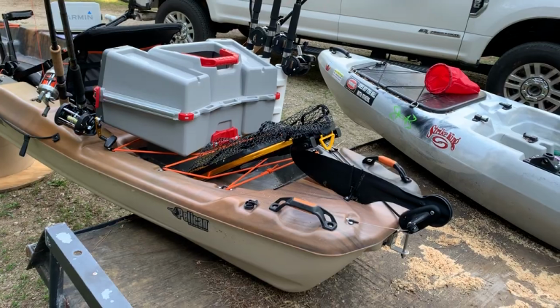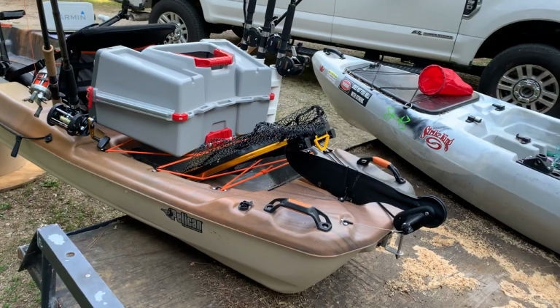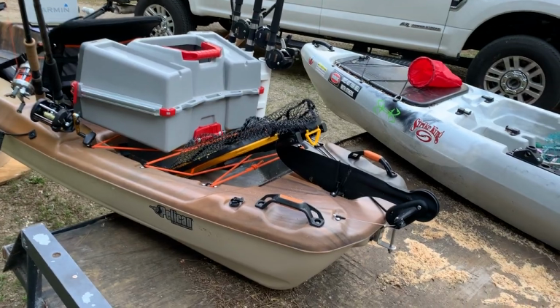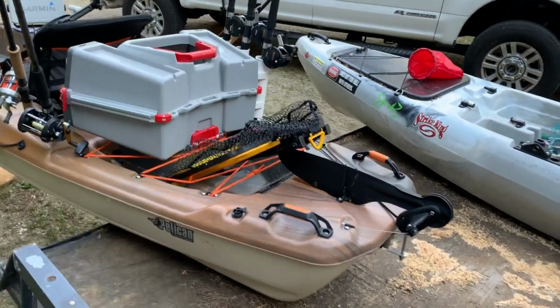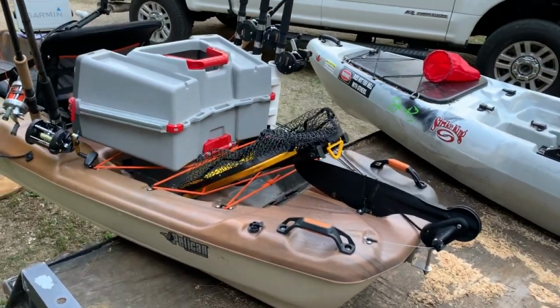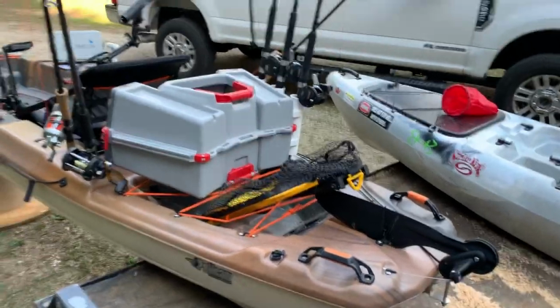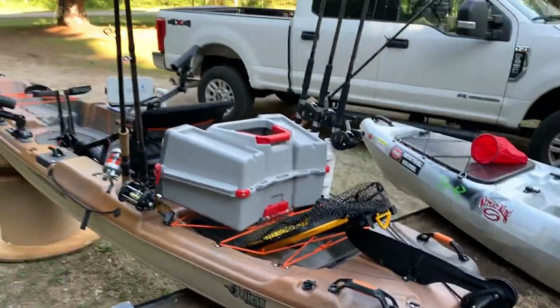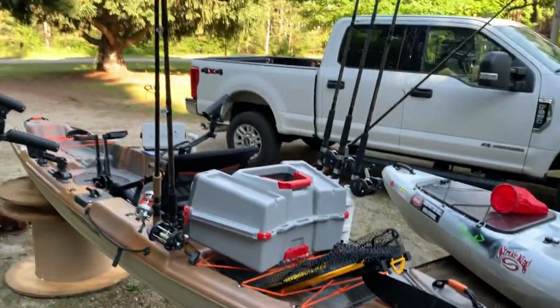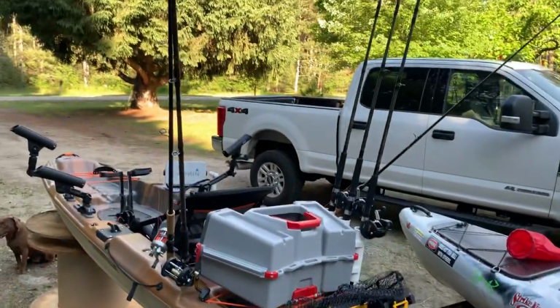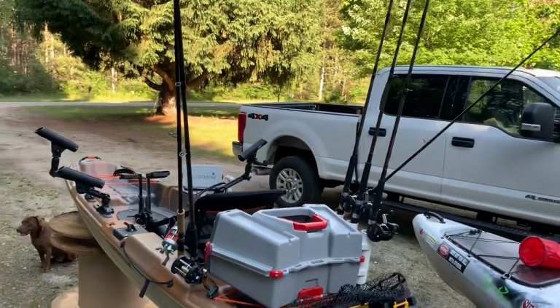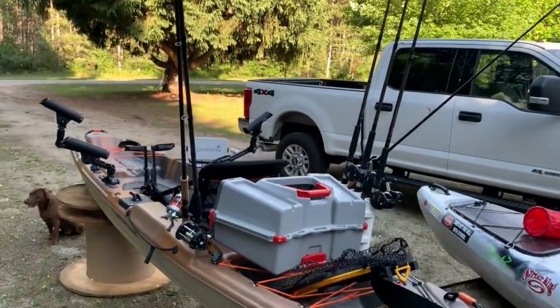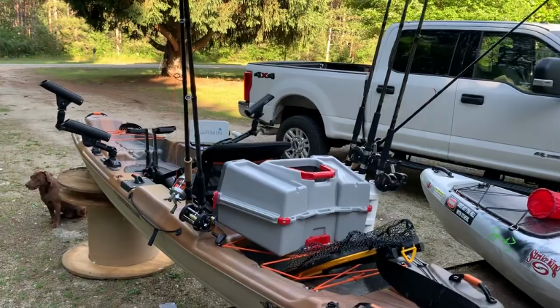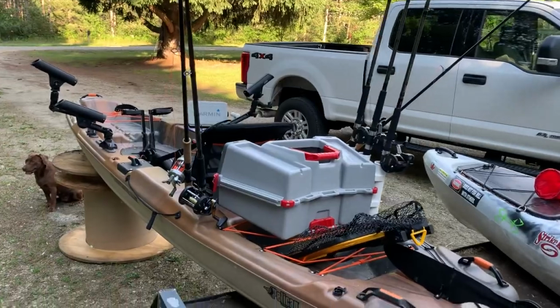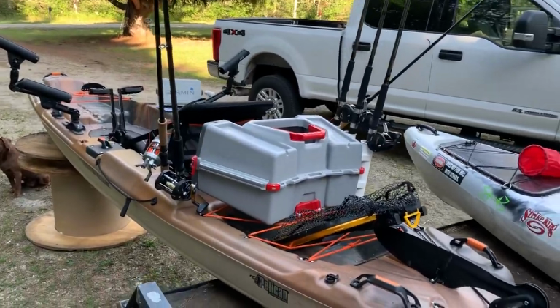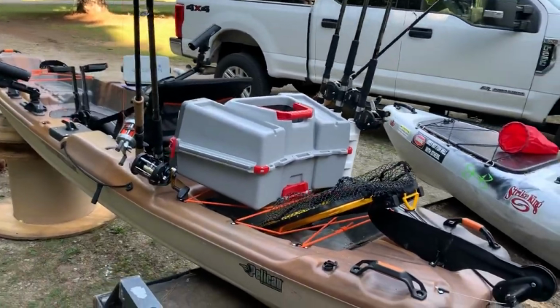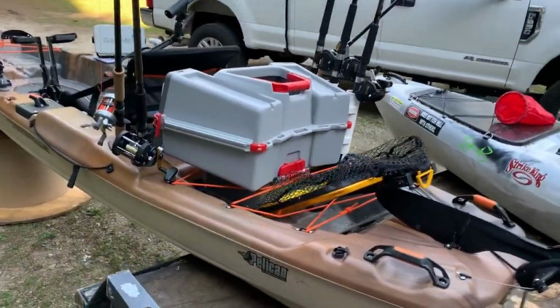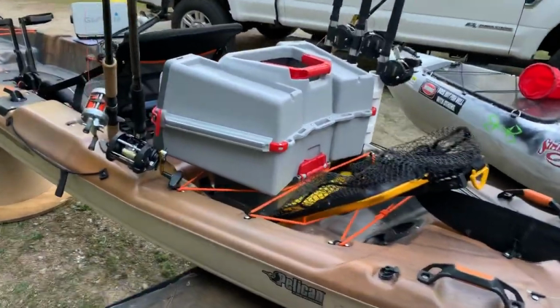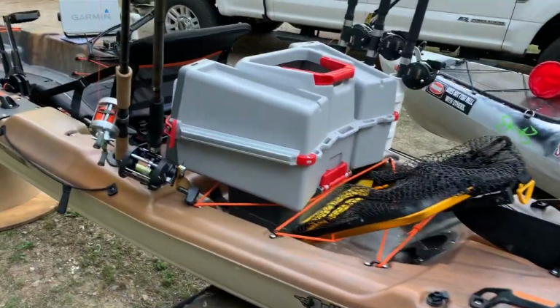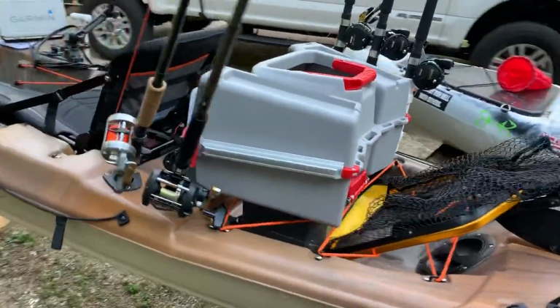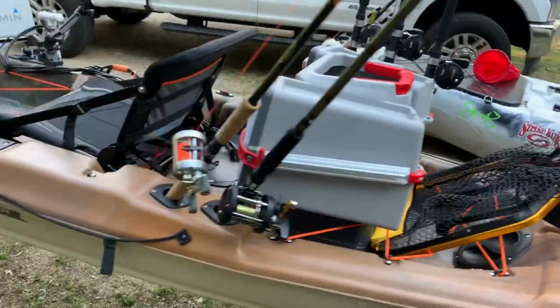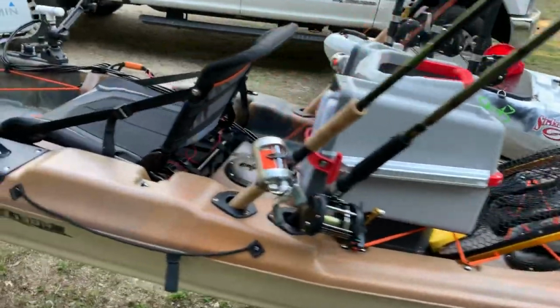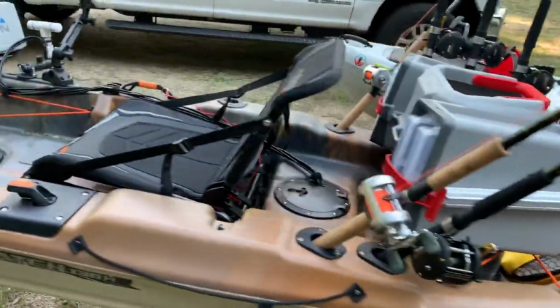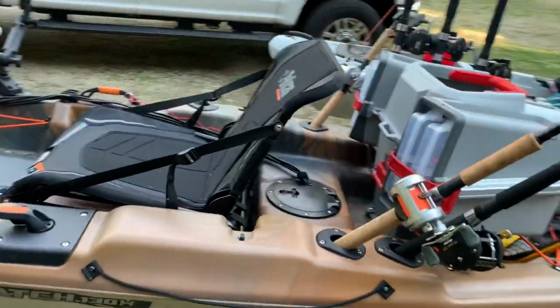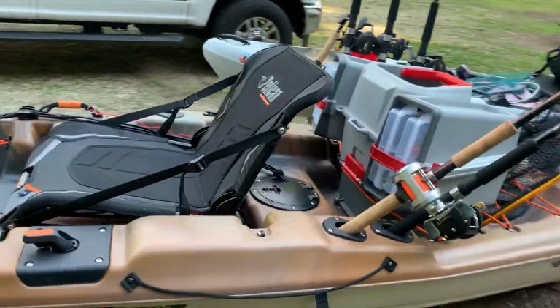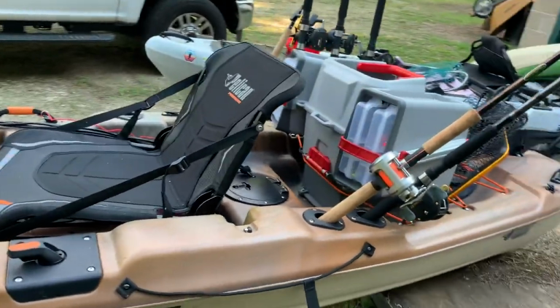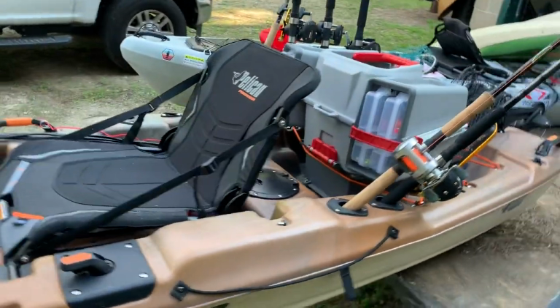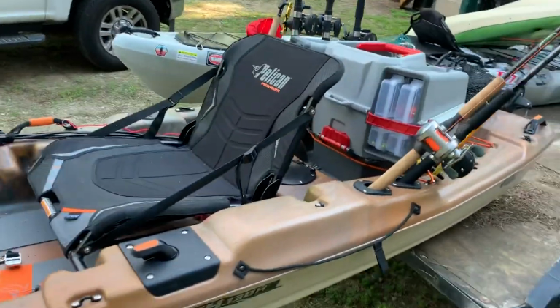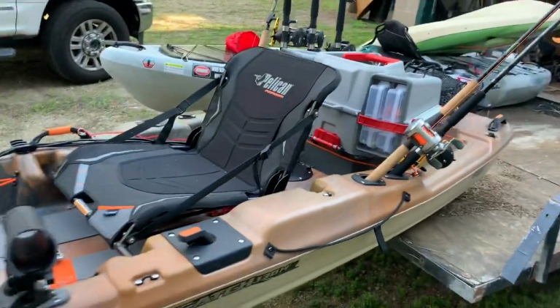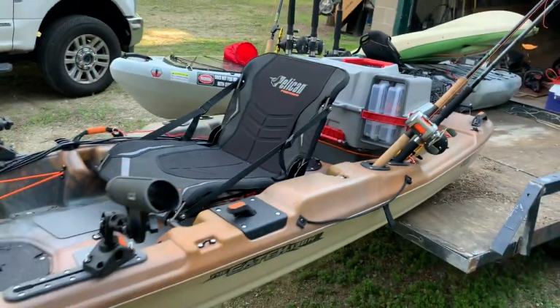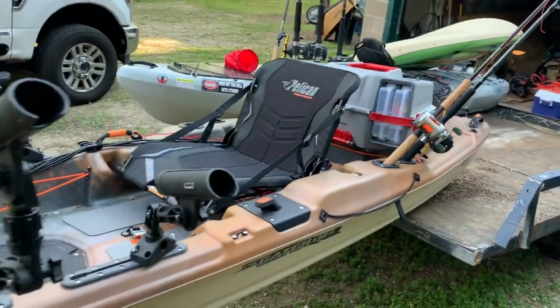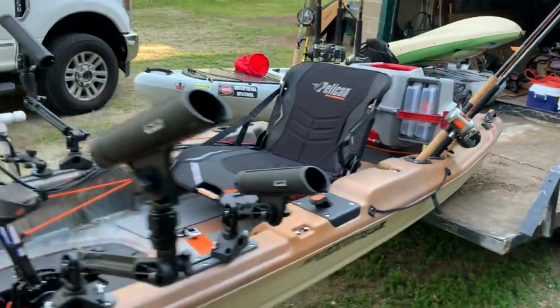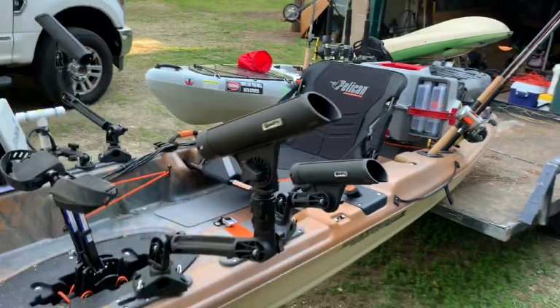Well, finally almost done with my Pelican Catch-130 setup for fishing. I'll be using this for trolling muskie on the bay and trolling salmon on Lake Michigan.